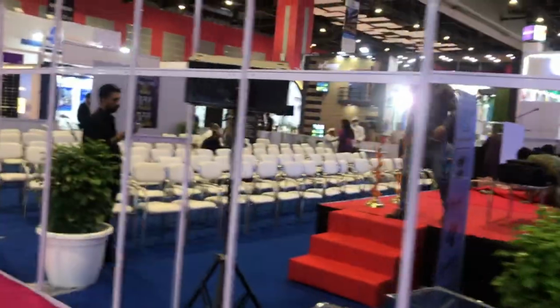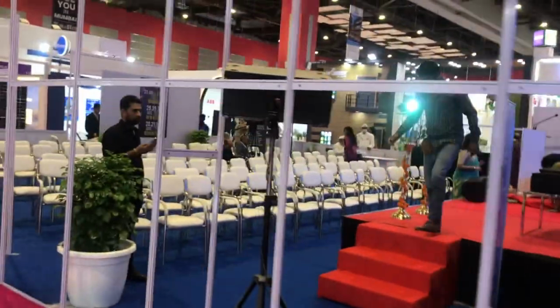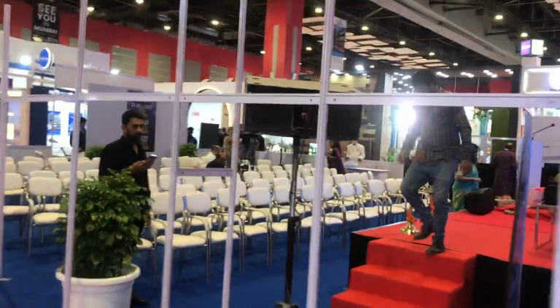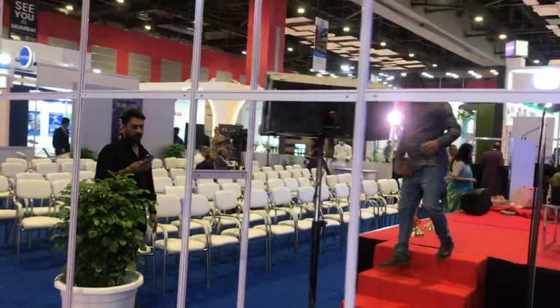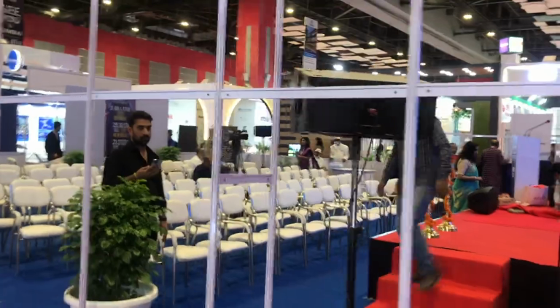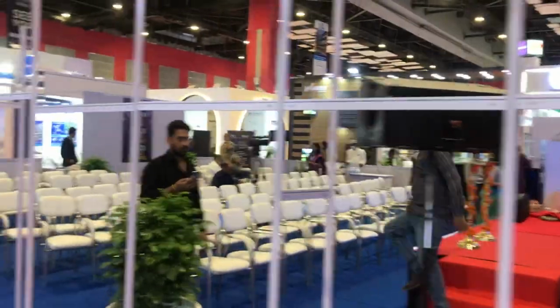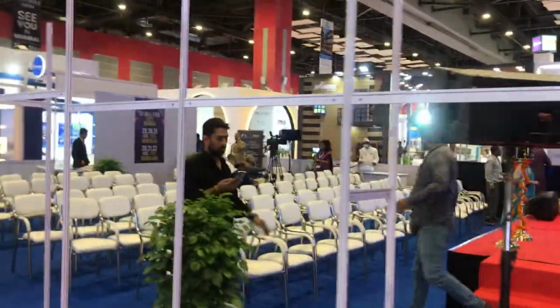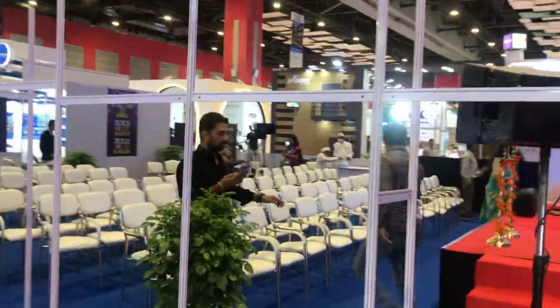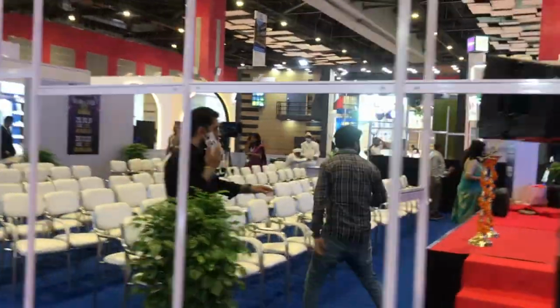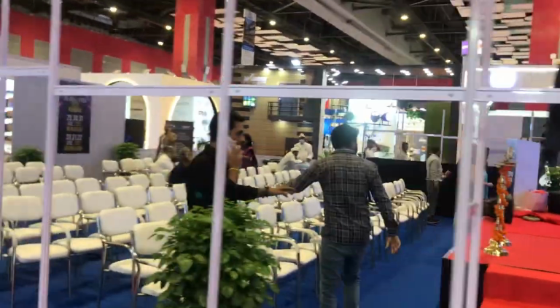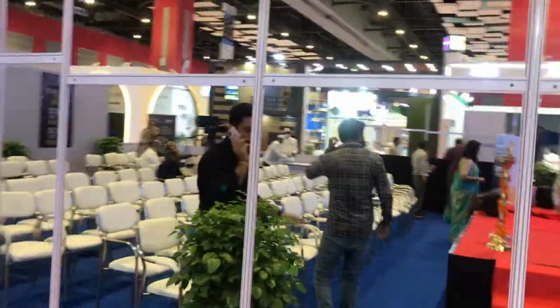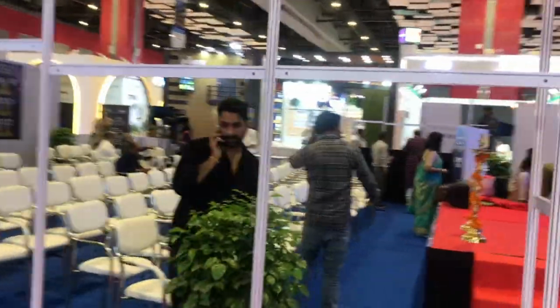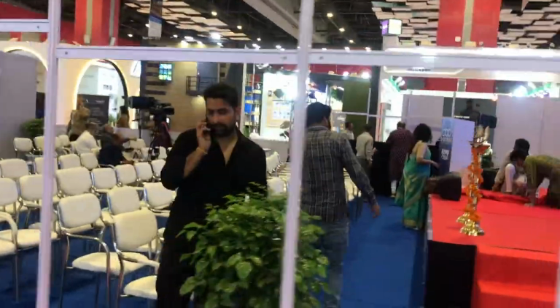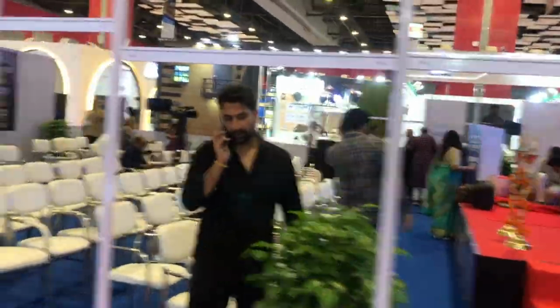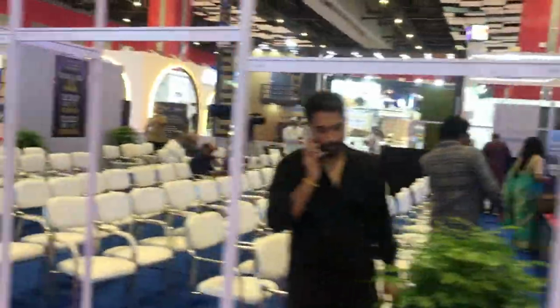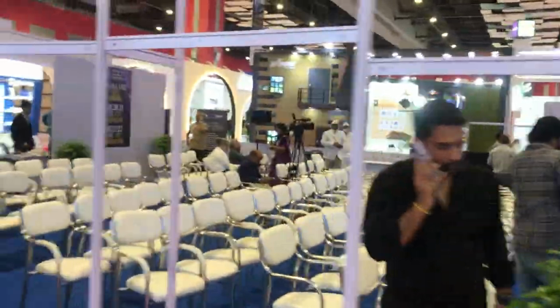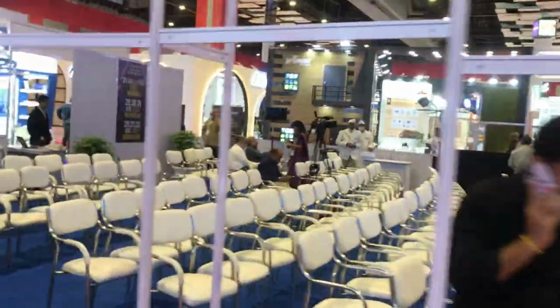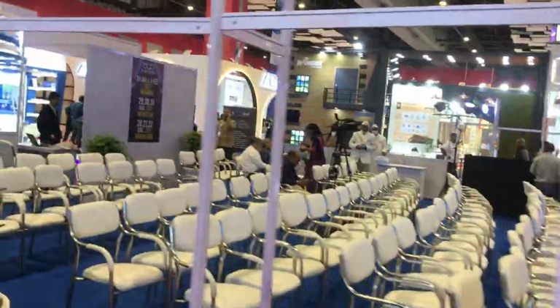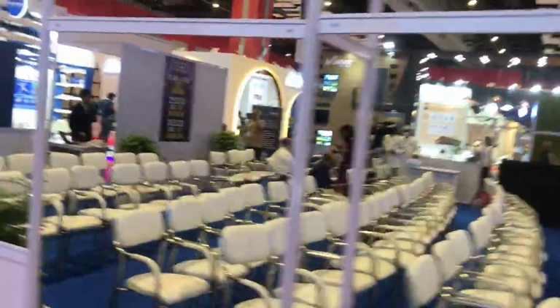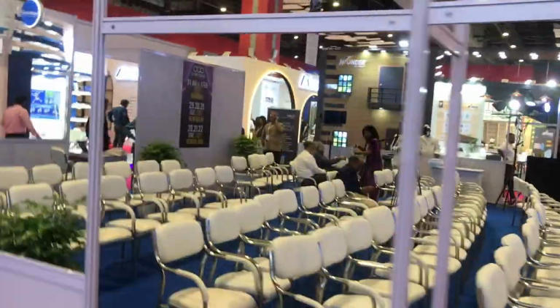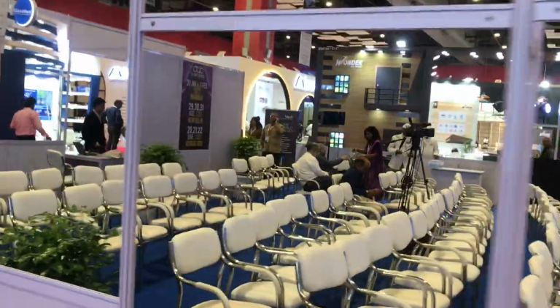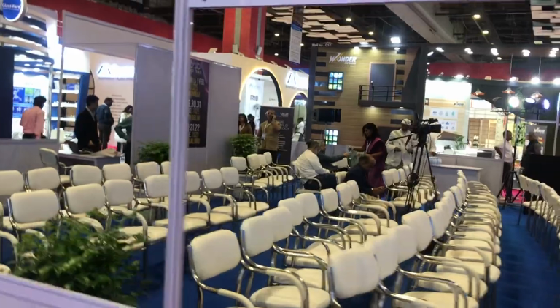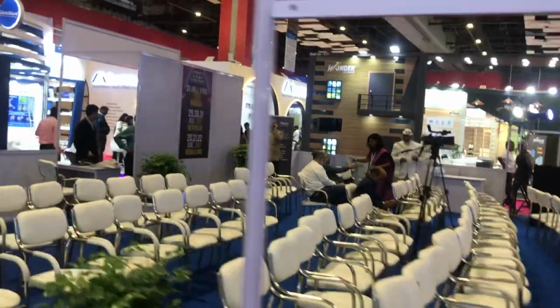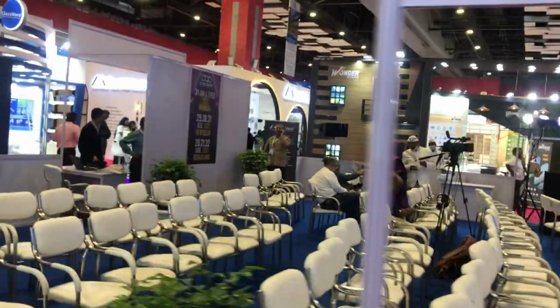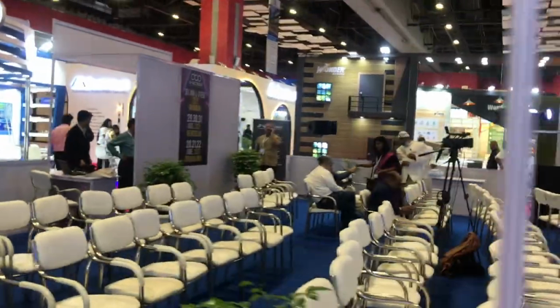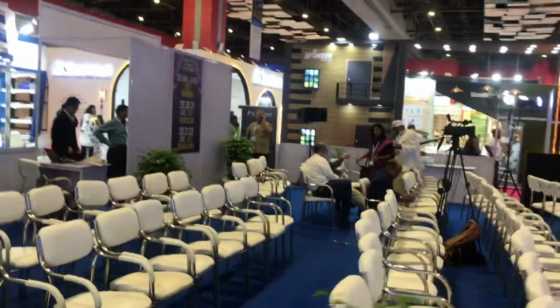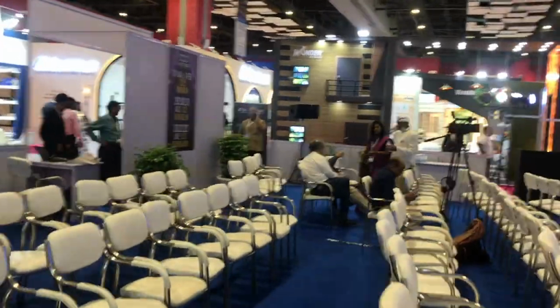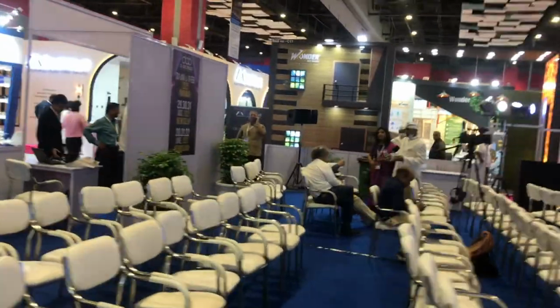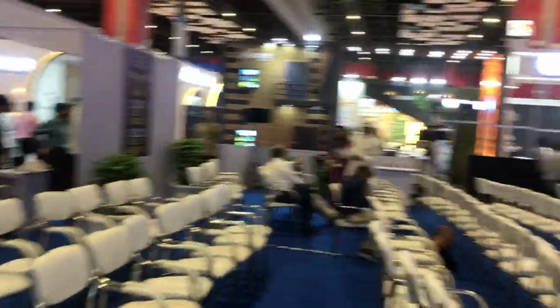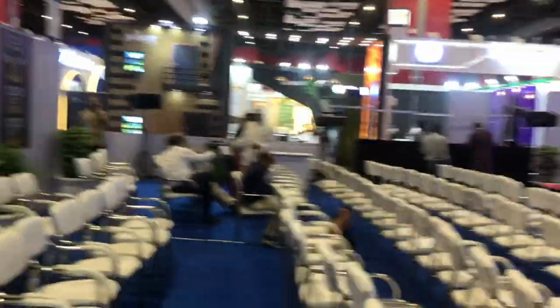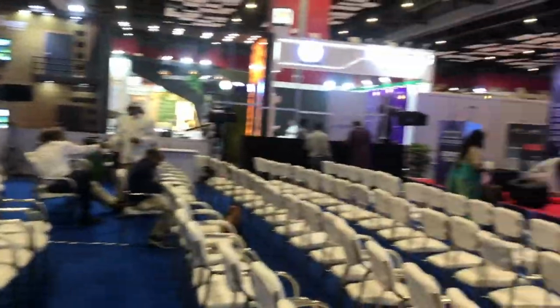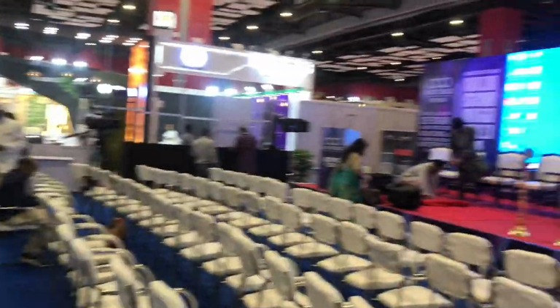This is the exhibition and conference space. There were two such spaces in this Arcbuild conference and convention 2024.